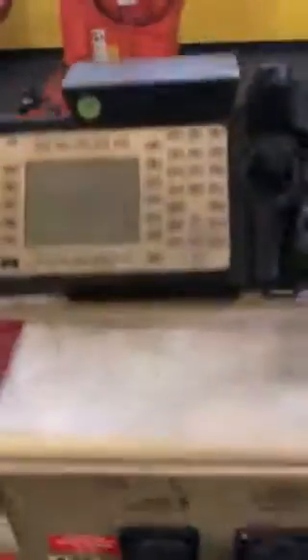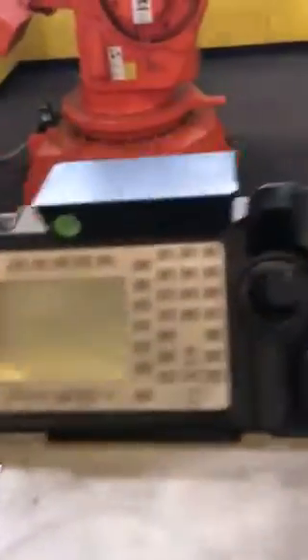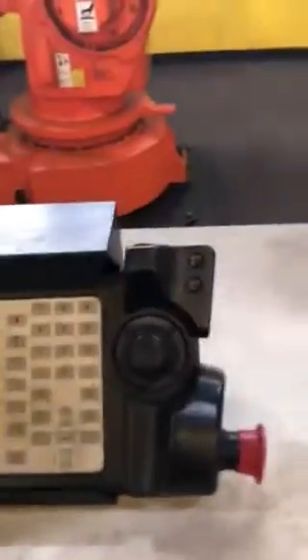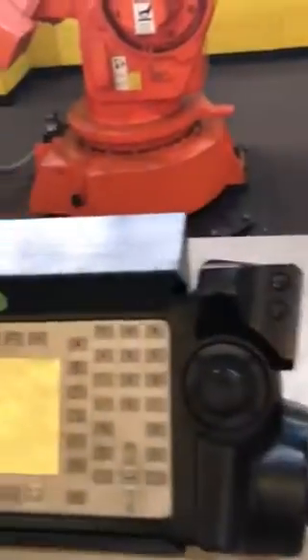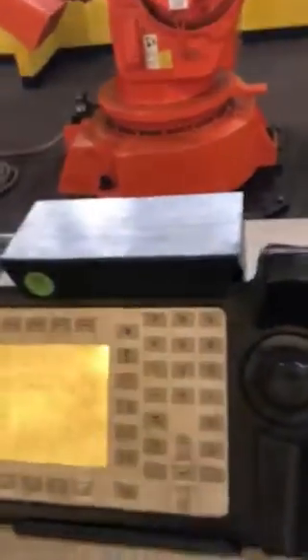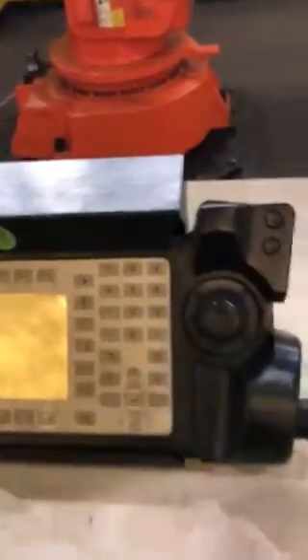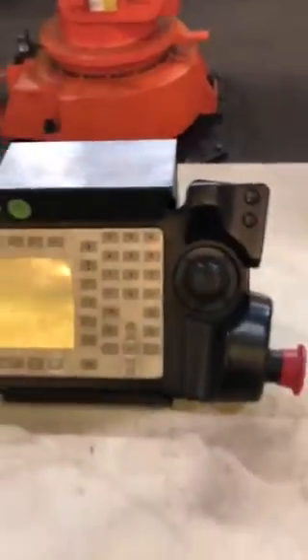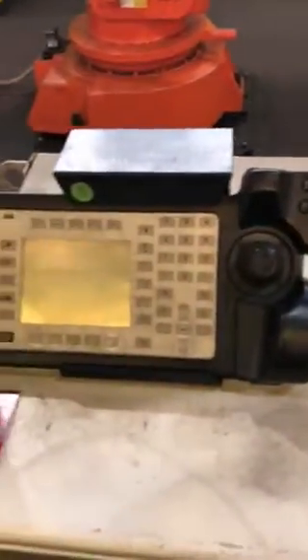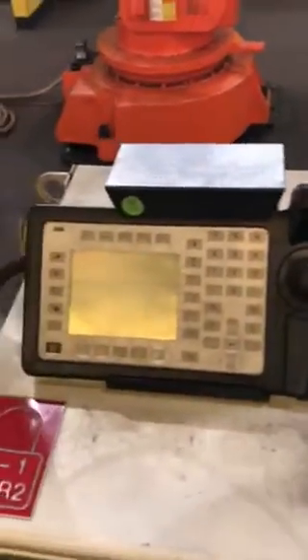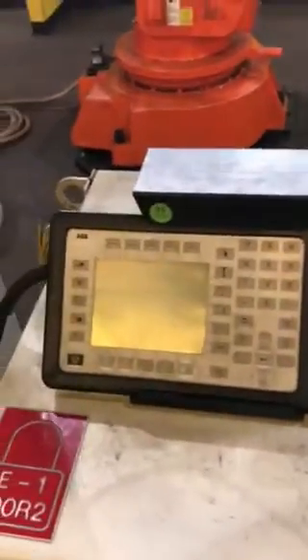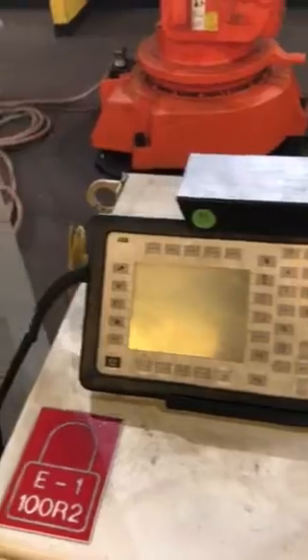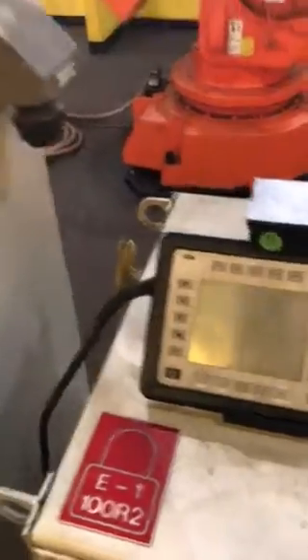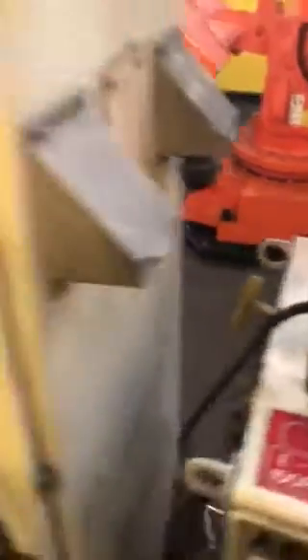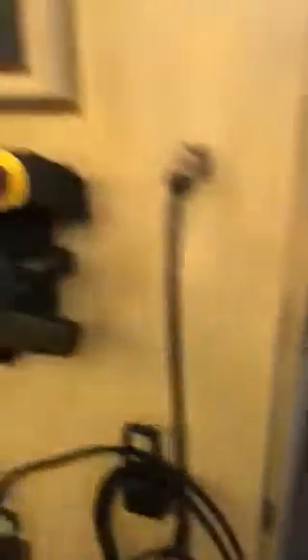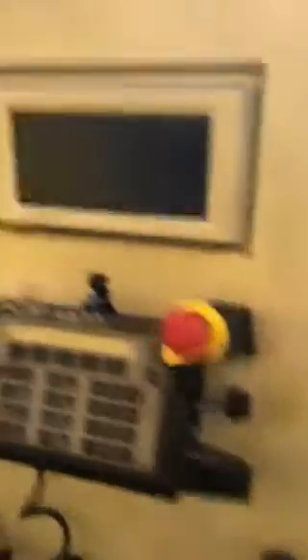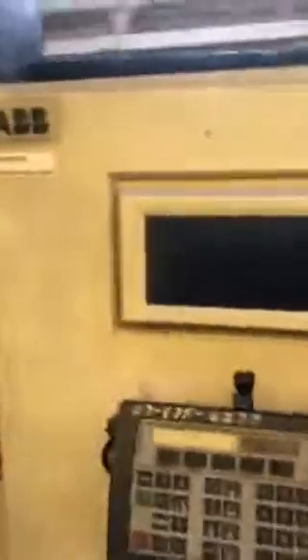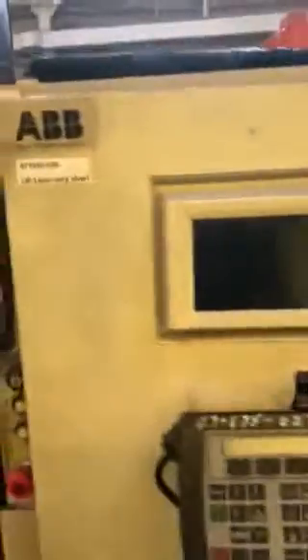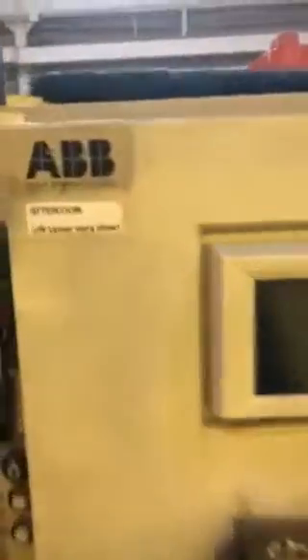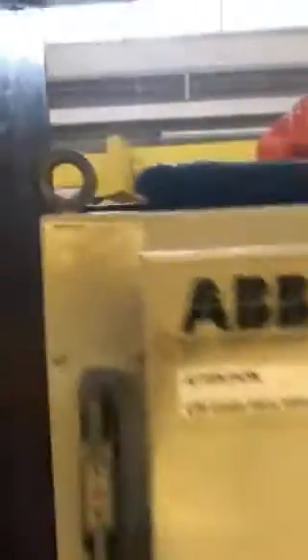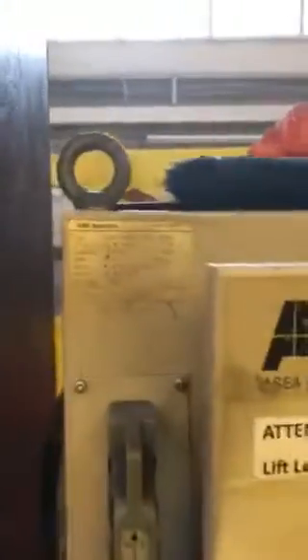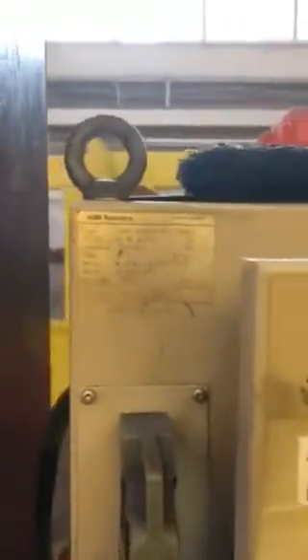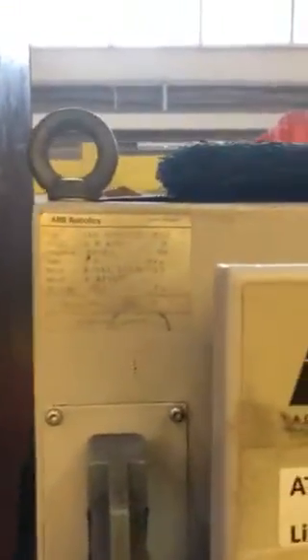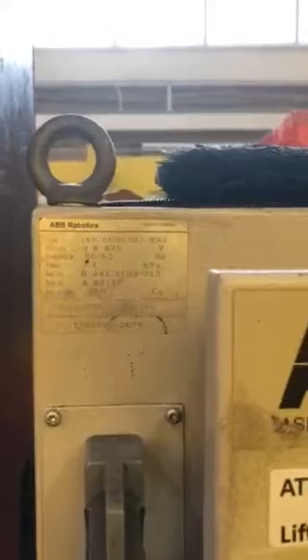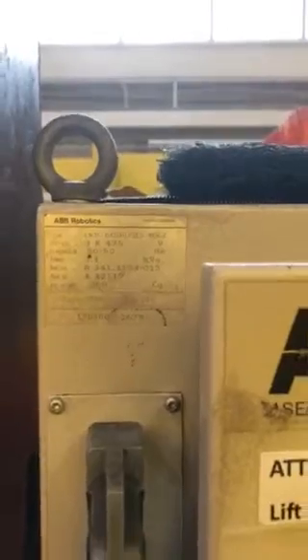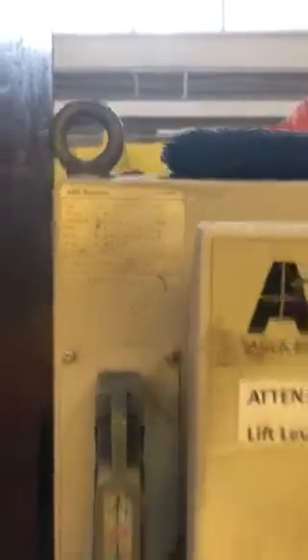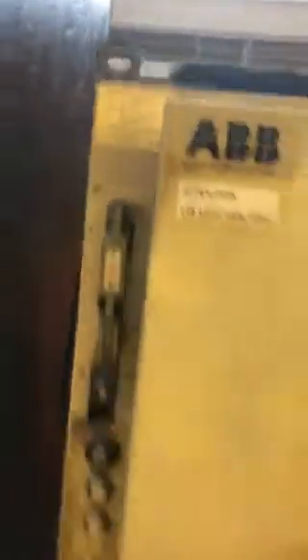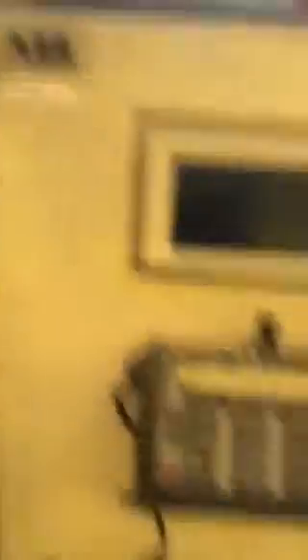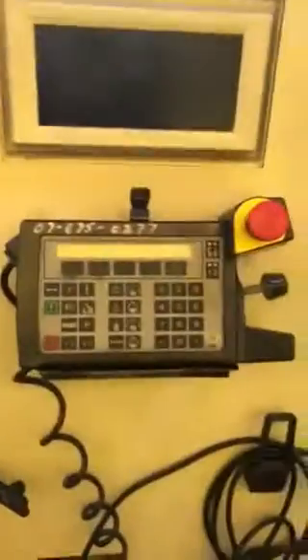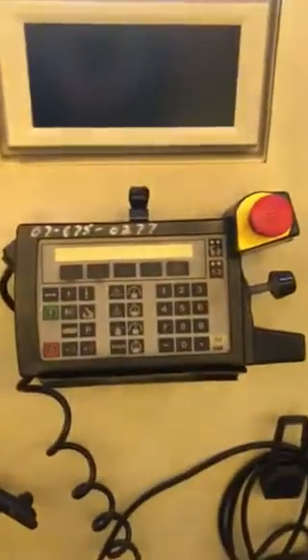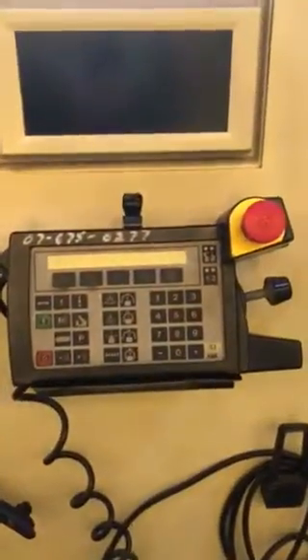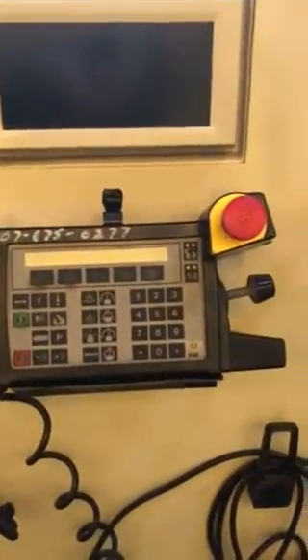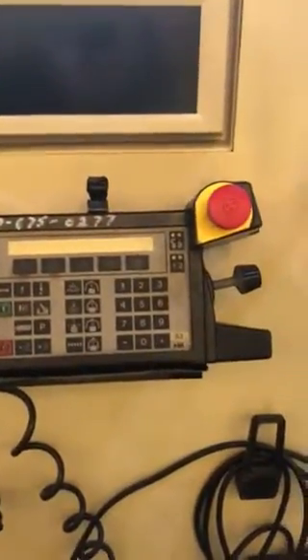Also the teach pendants. This is the style teach pendant this robot uses. We also have sitting next to this an S3 controller, and this S3 controller uses a little bit different style pendant.